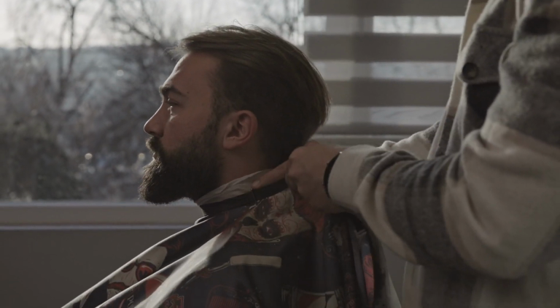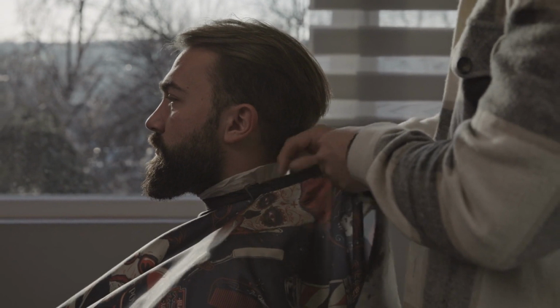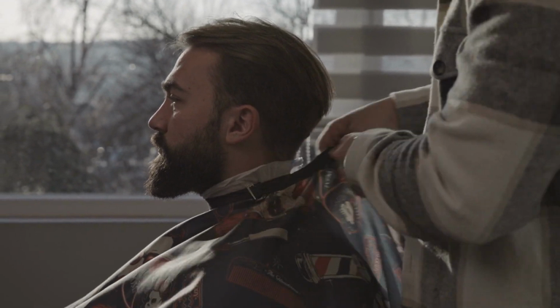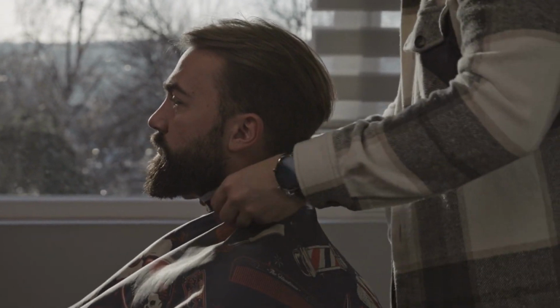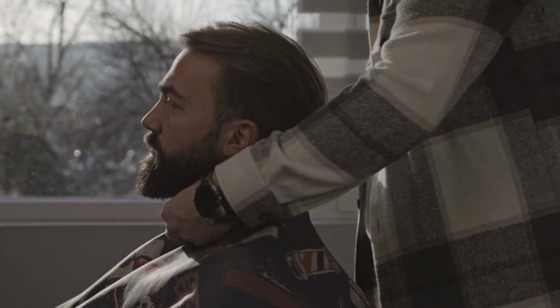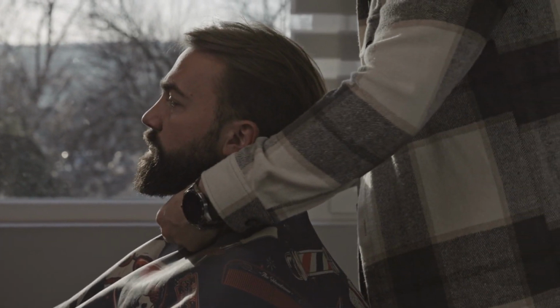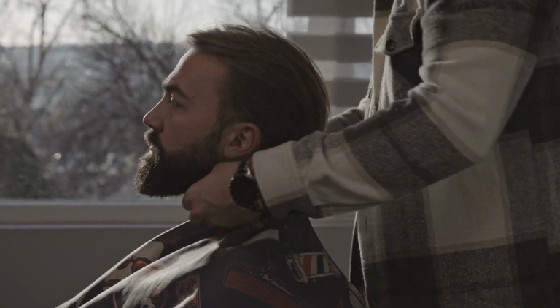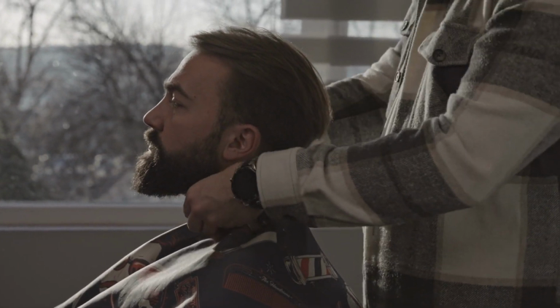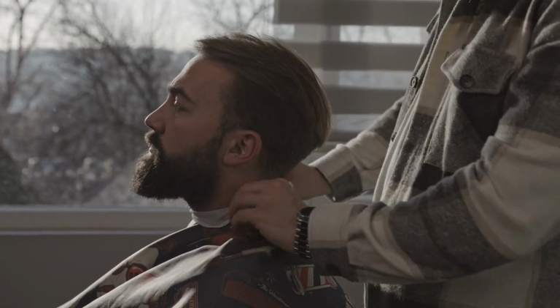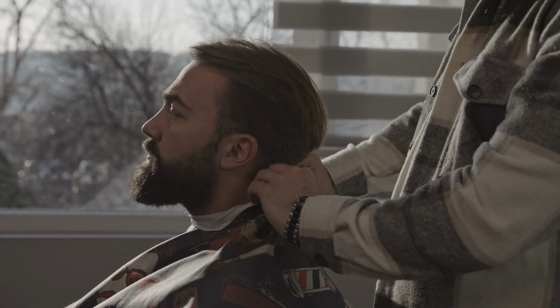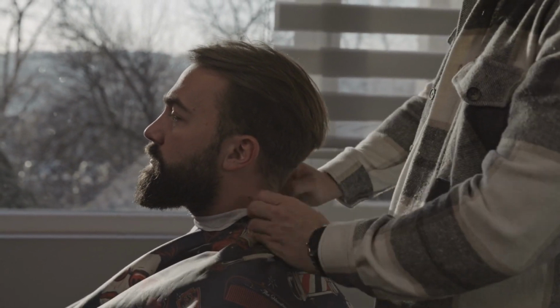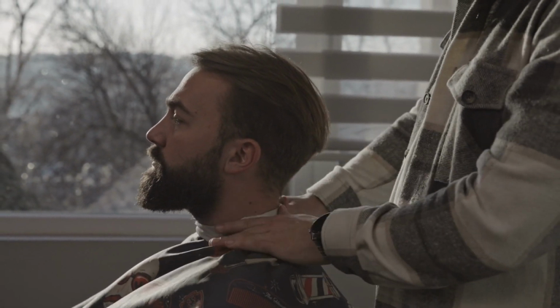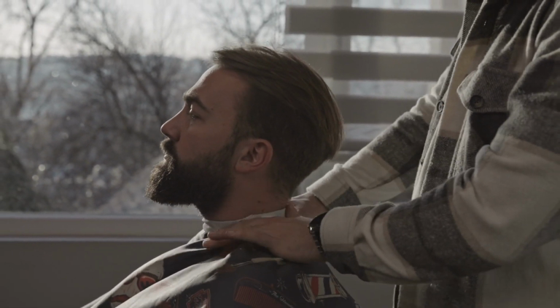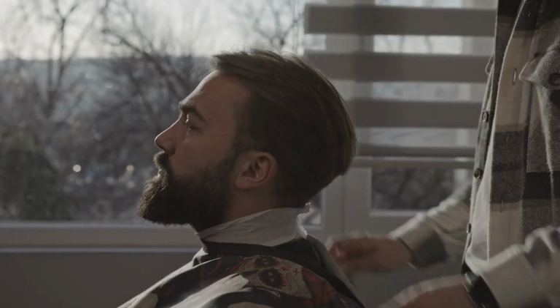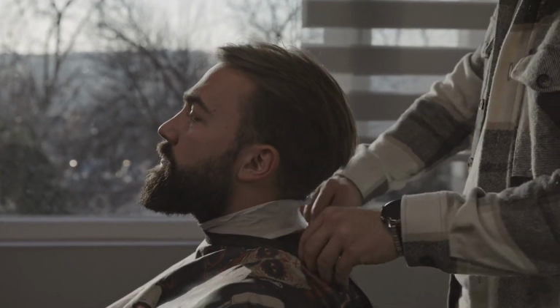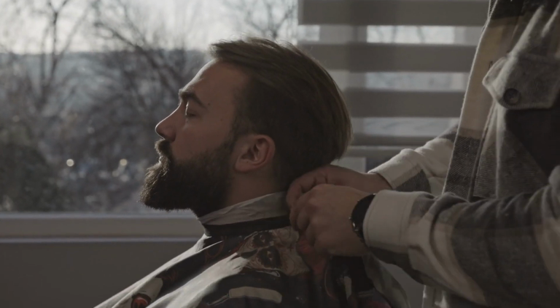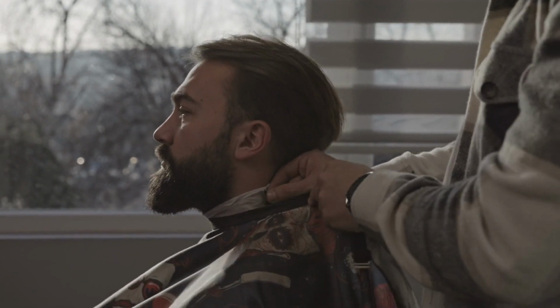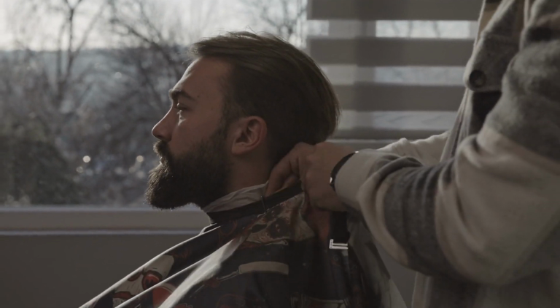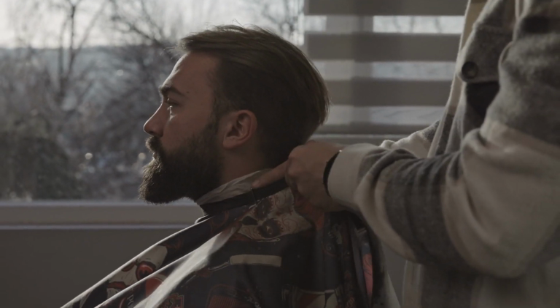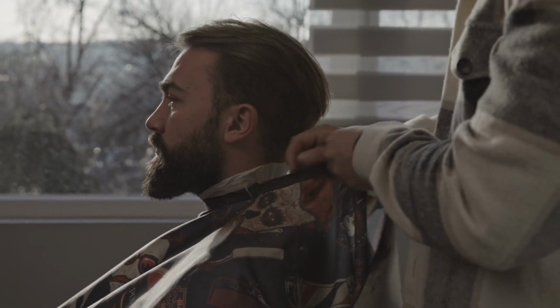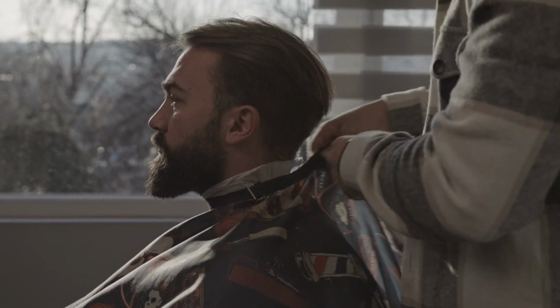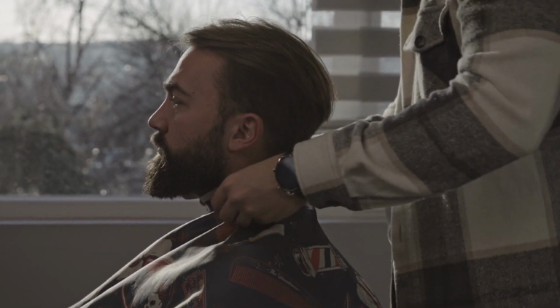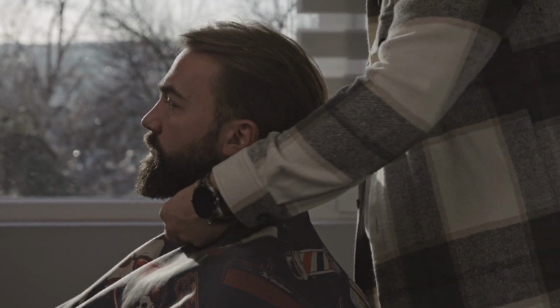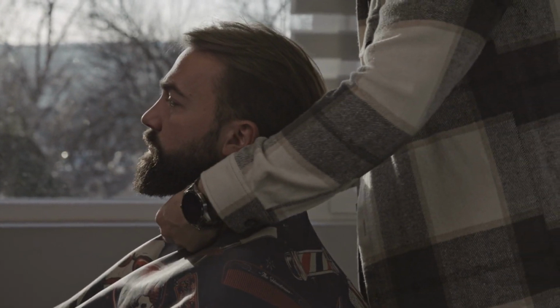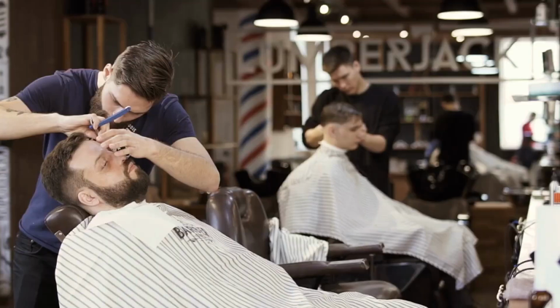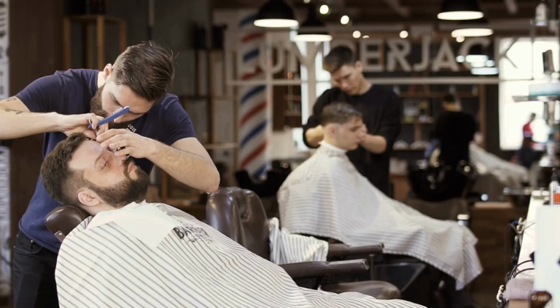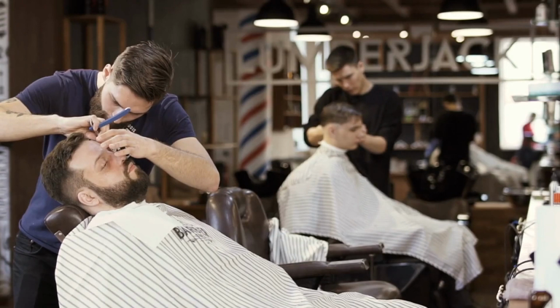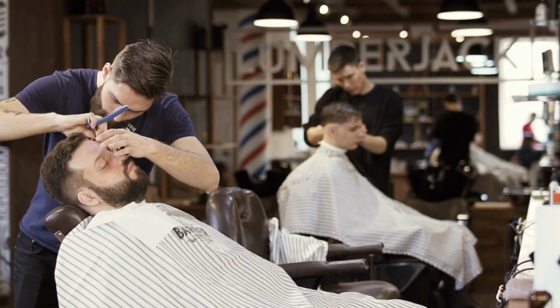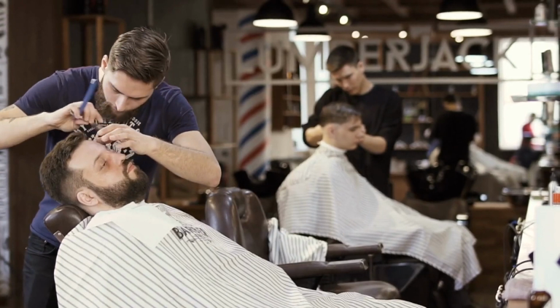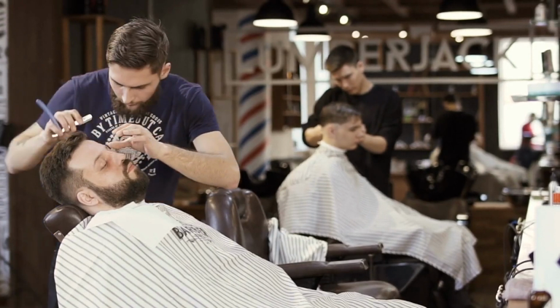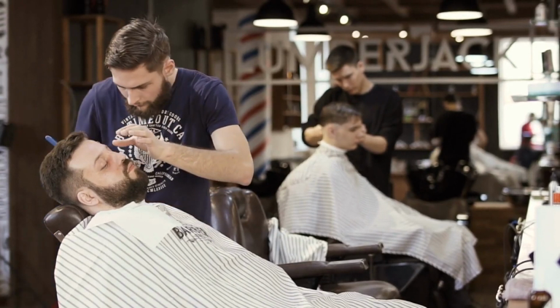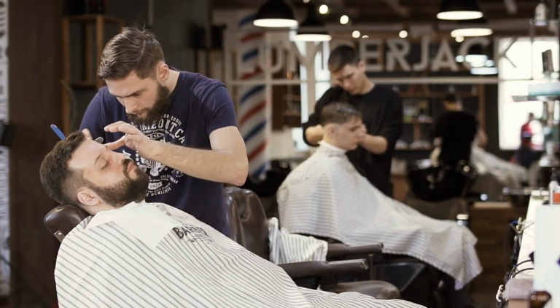Also take note of any specialties they might have, such as fades, beard trims, or specific hair types. This information will help you find a shop that matches your specific needs once you have a shortlist of potential barbershops.